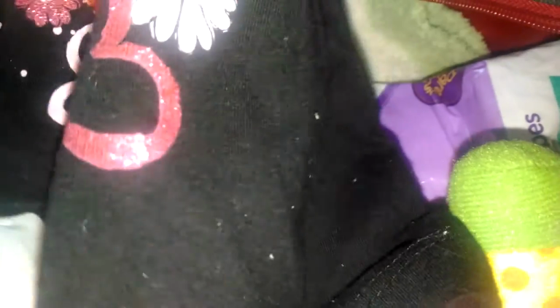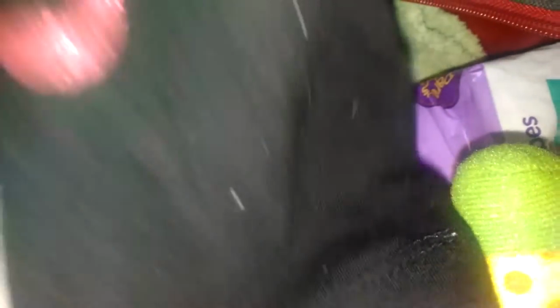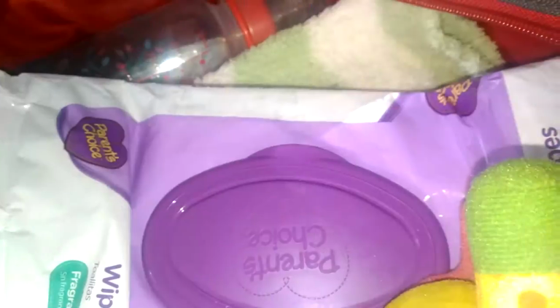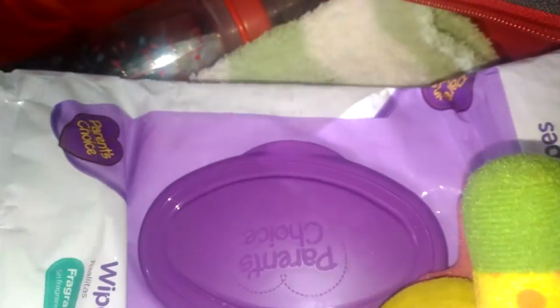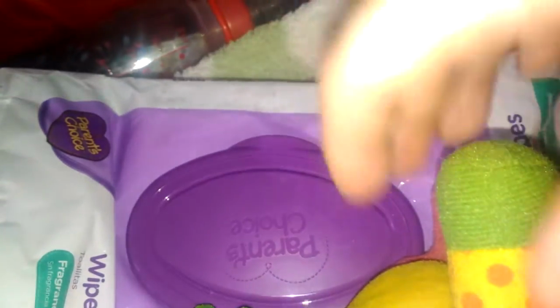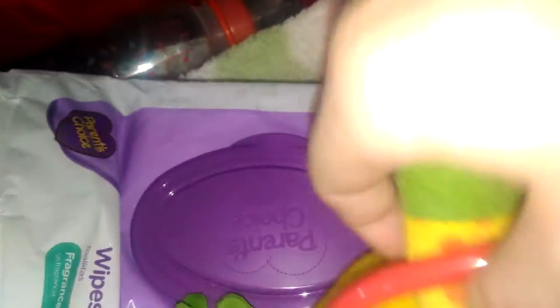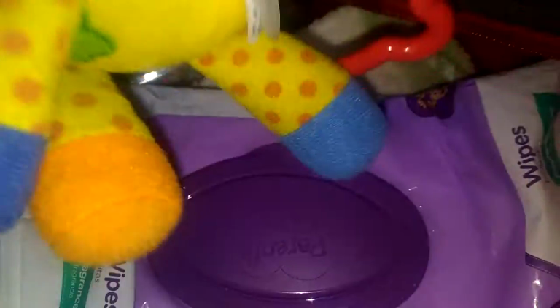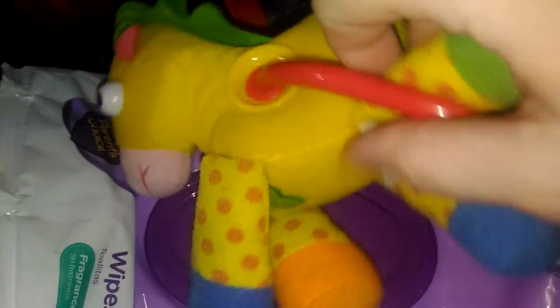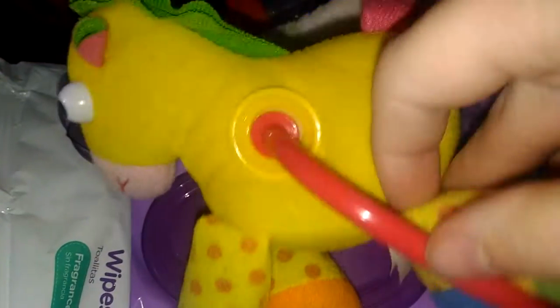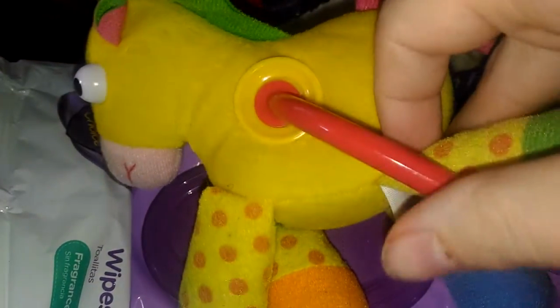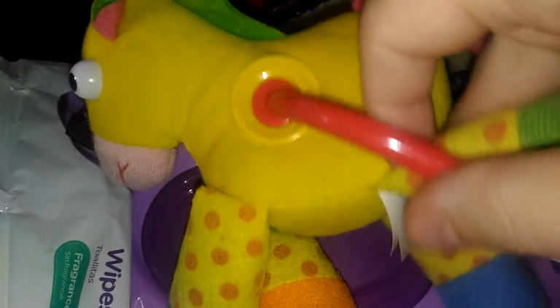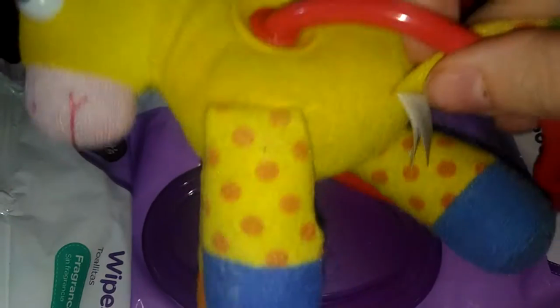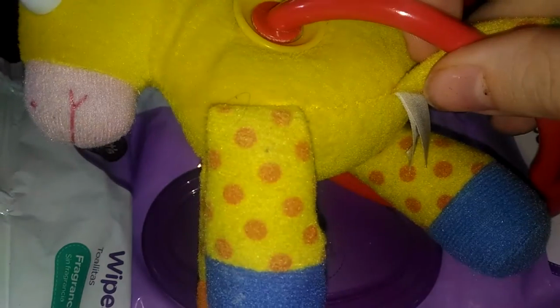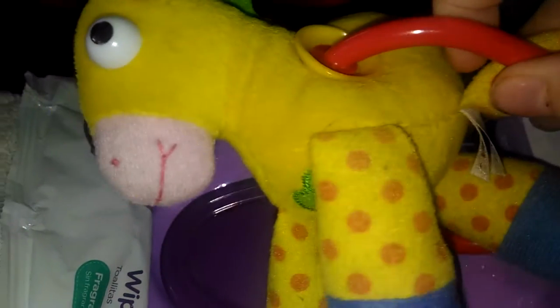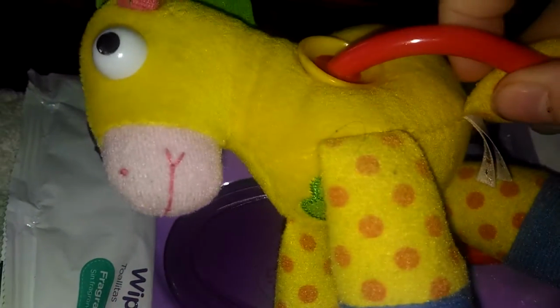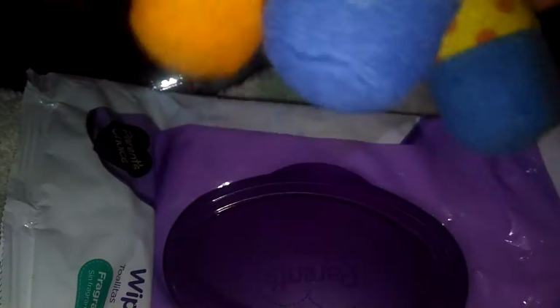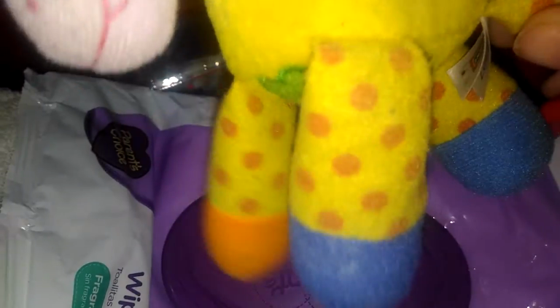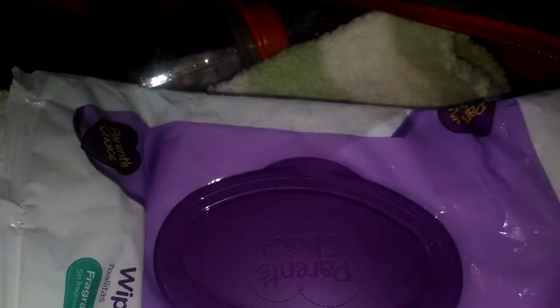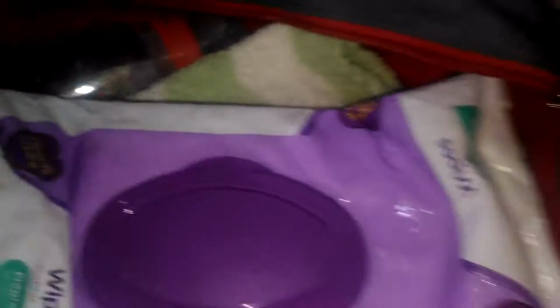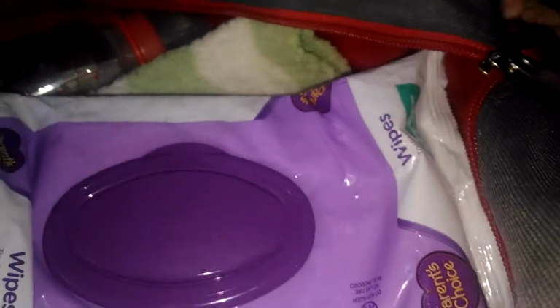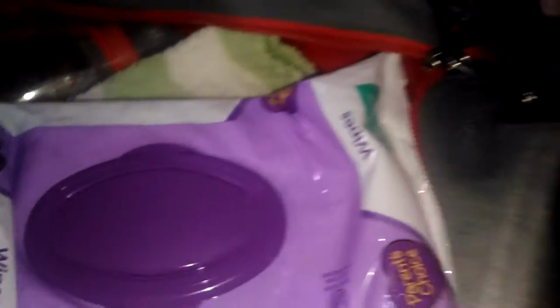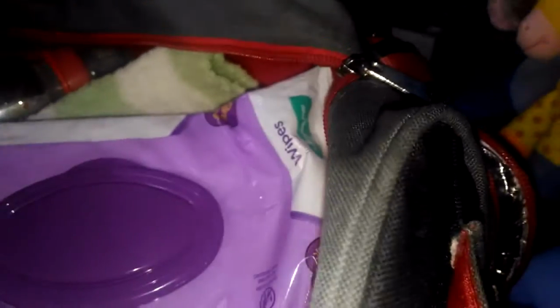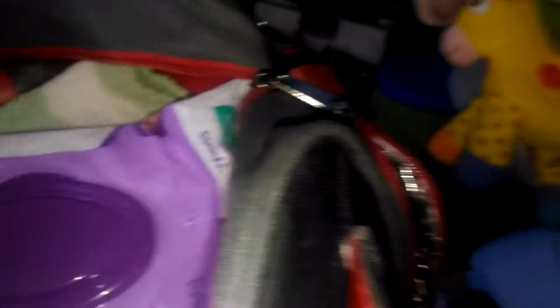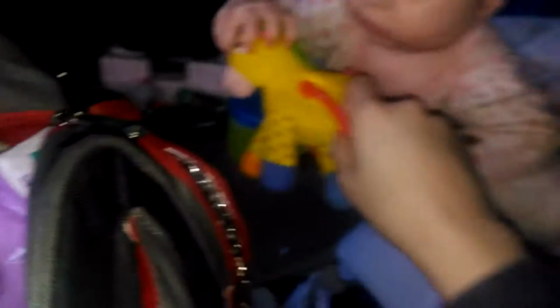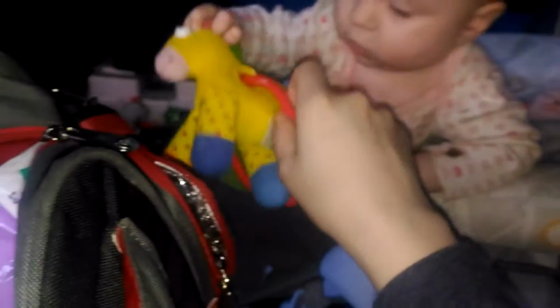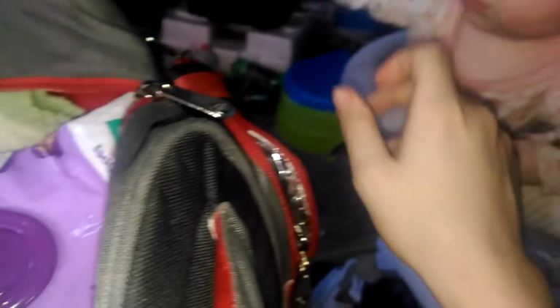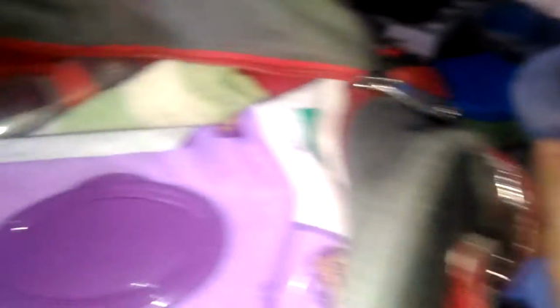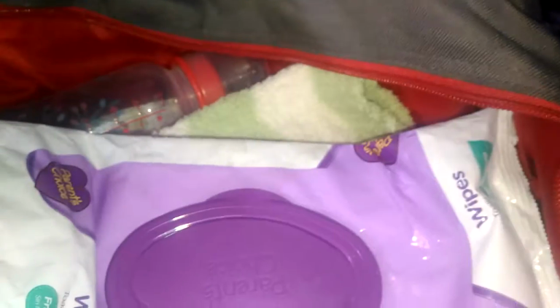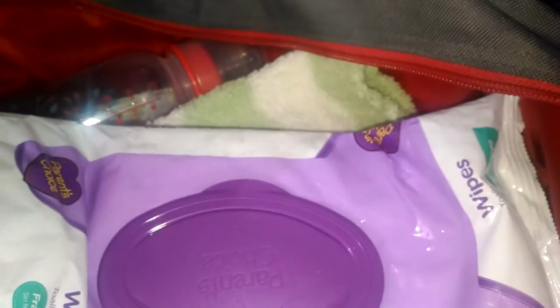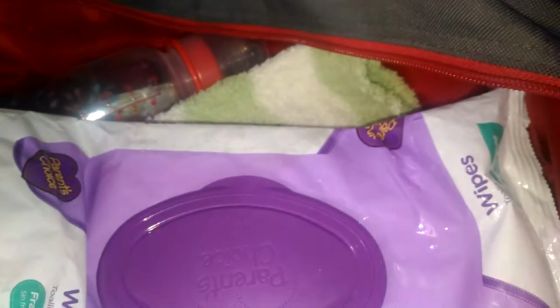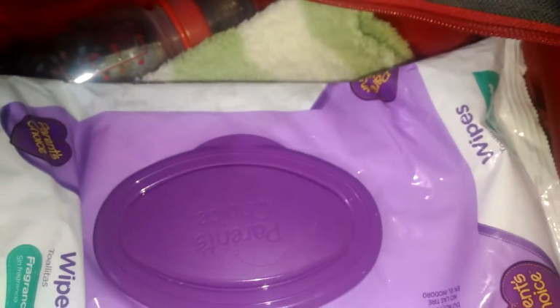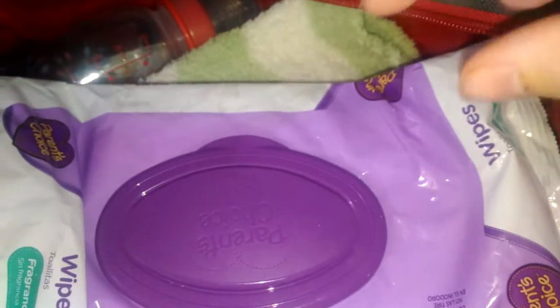And we keep that in there. Then she has a little horse in here to play with in the car. She loves this thing. Maybe I can give it to her and maybe she'll just play with it. Nope, she's still on the floor.